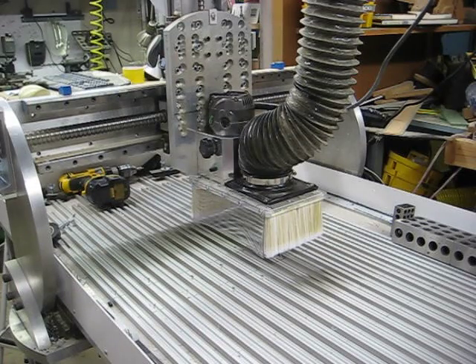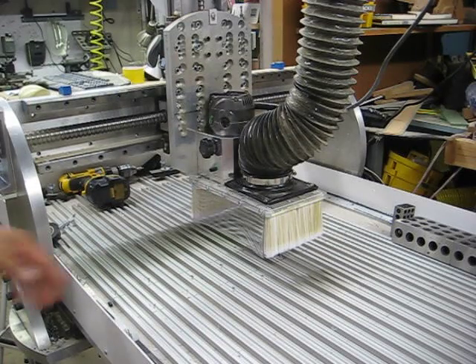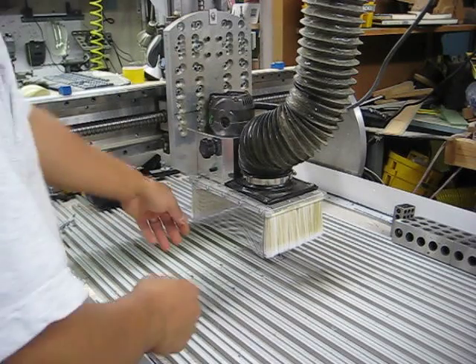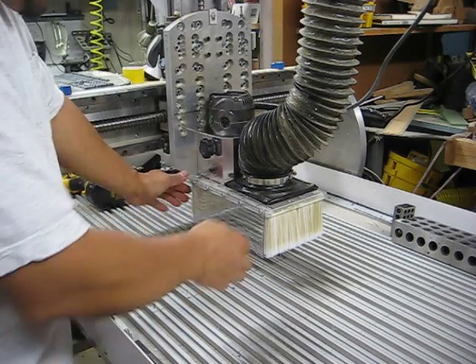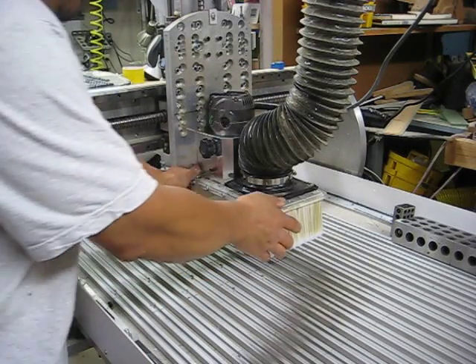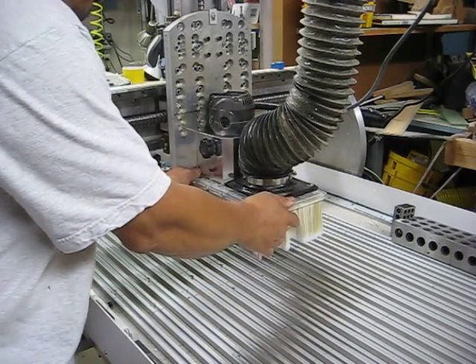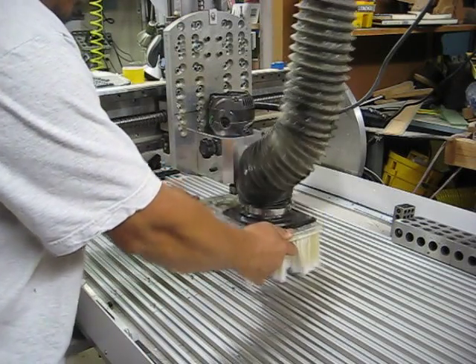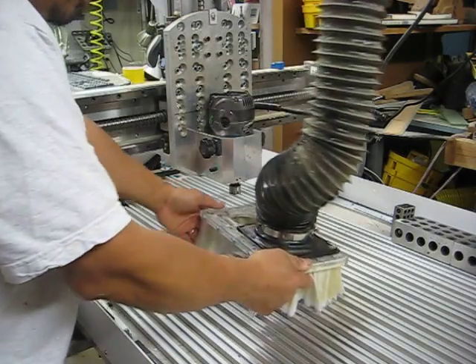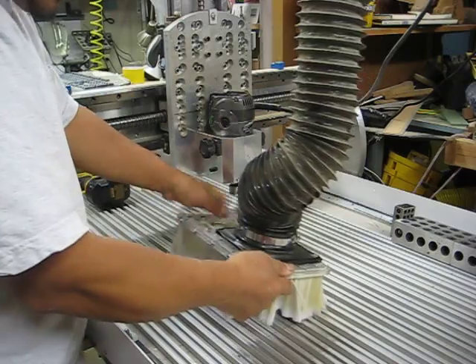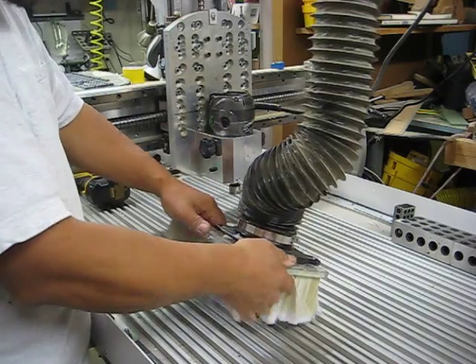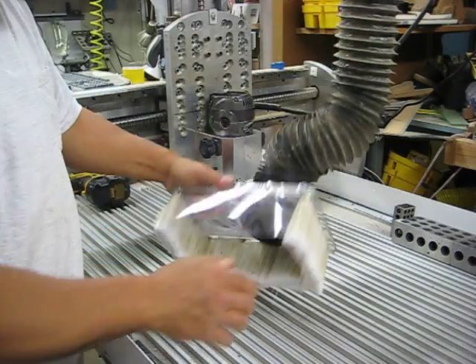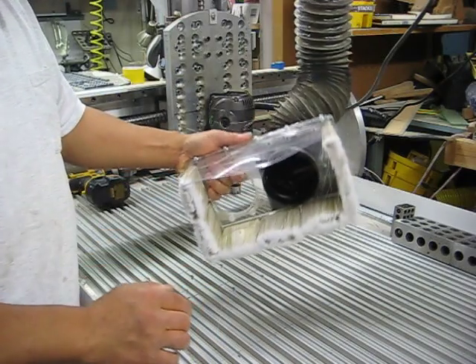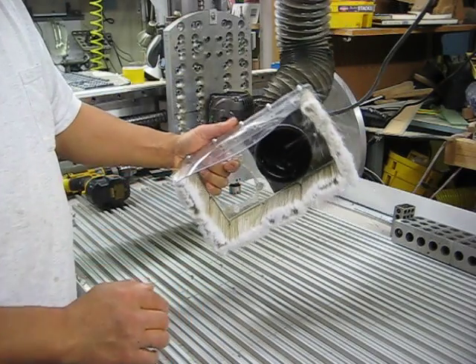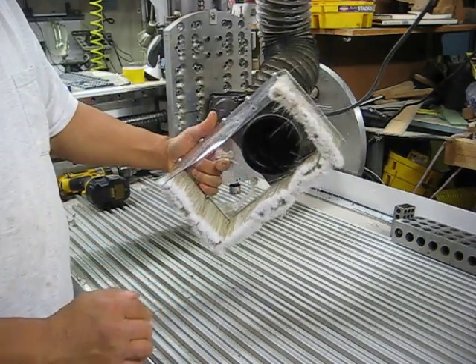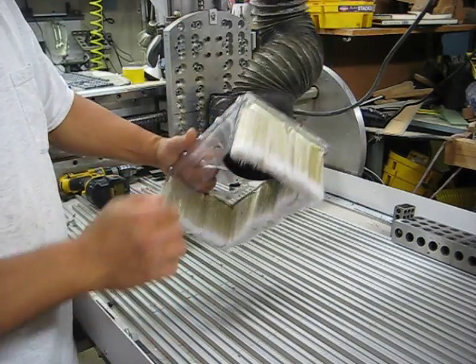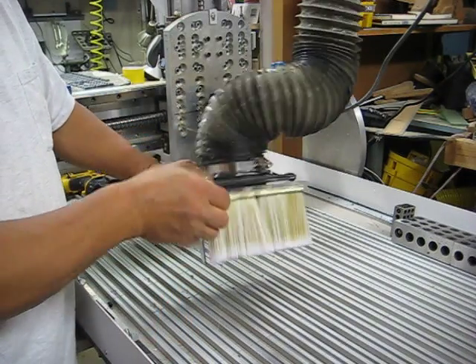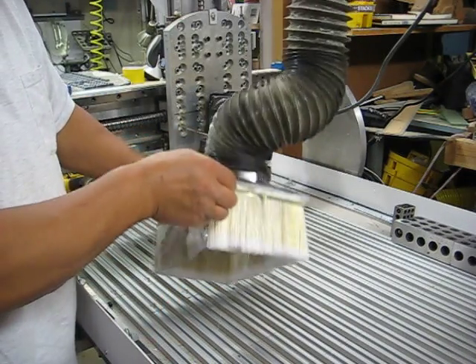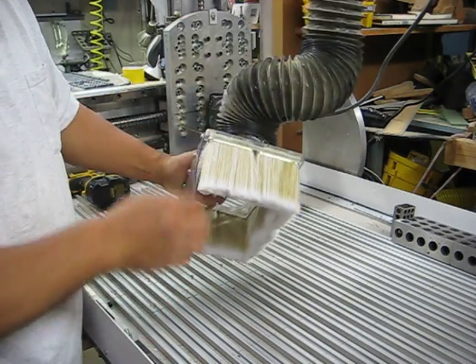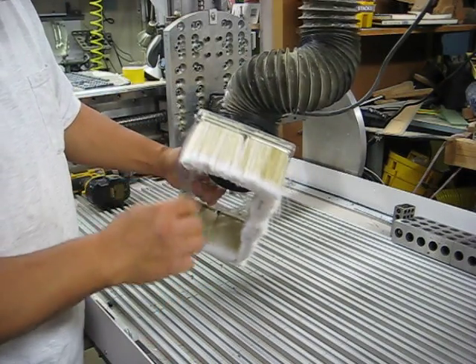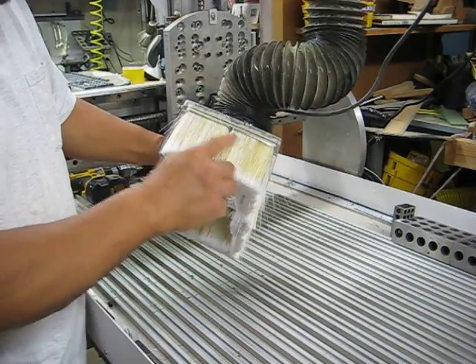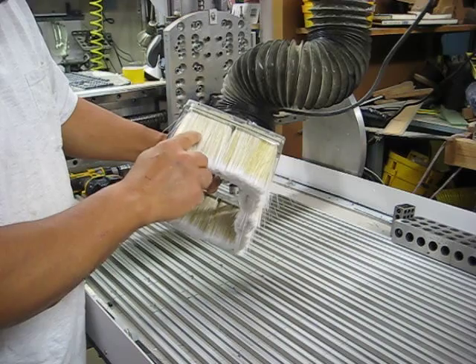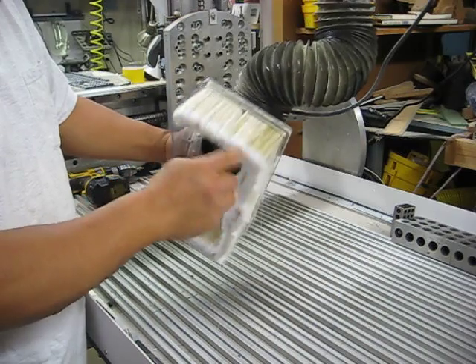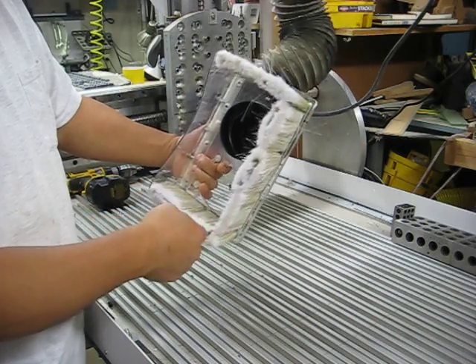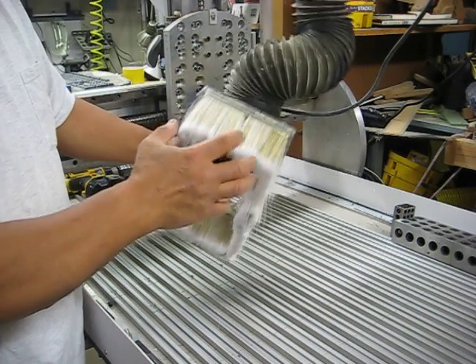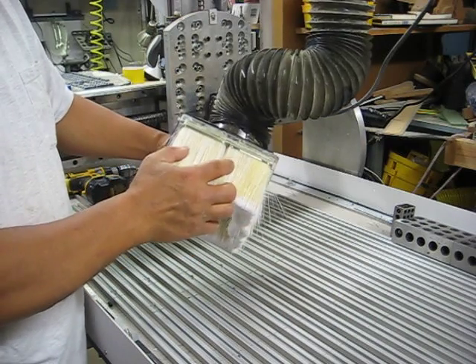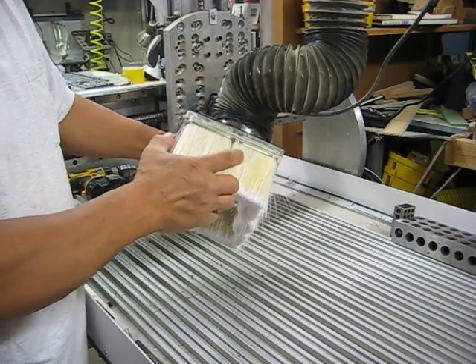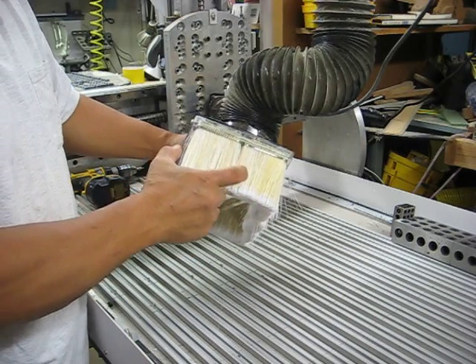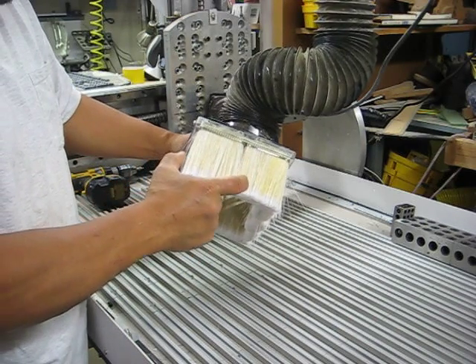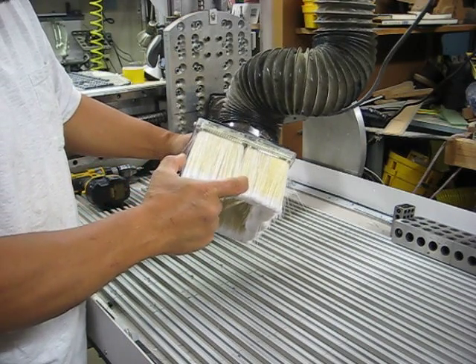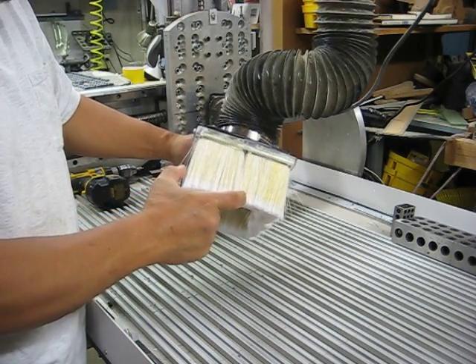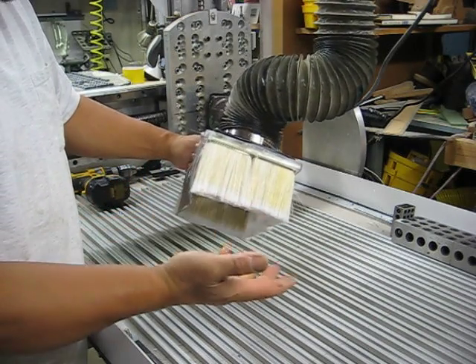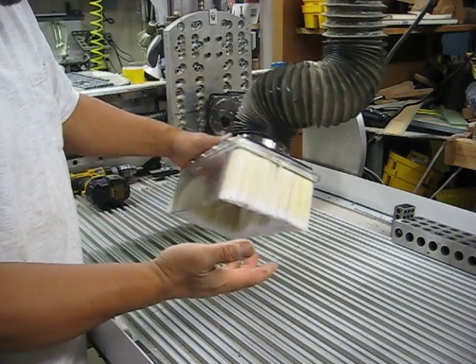Hi everybody, this is a demonstration of my shop-made CNC router dust shoe. I went to the dollar store and bought six three-inch wide paint brushes for a buck each.